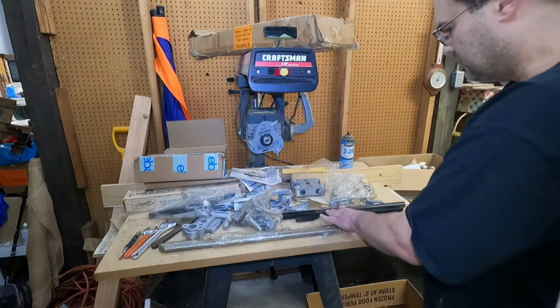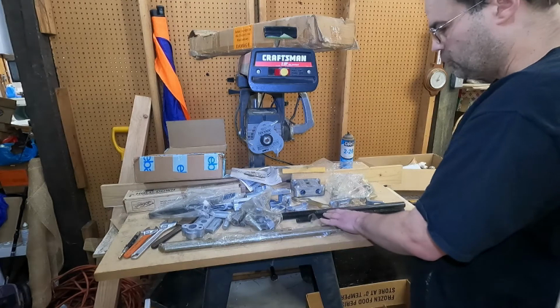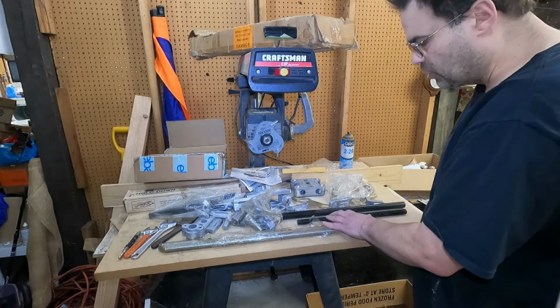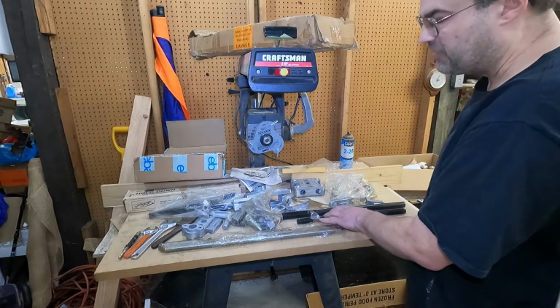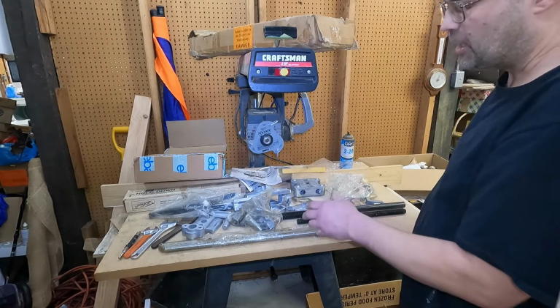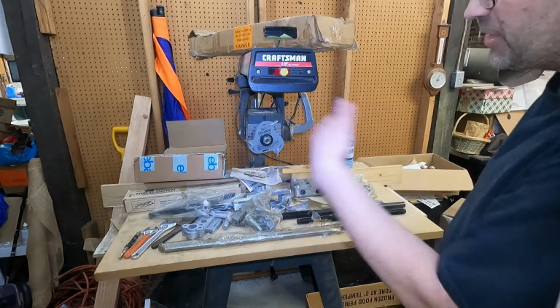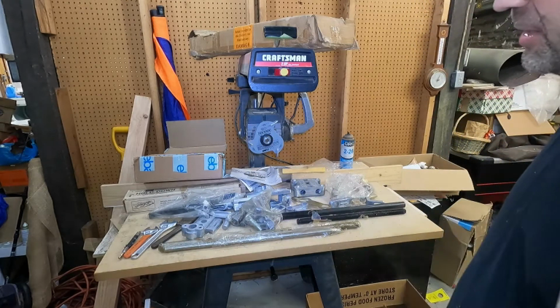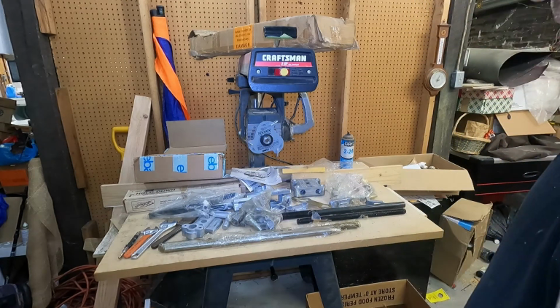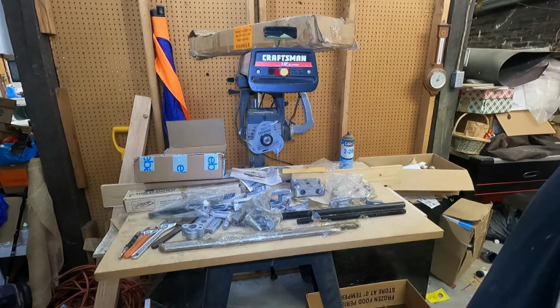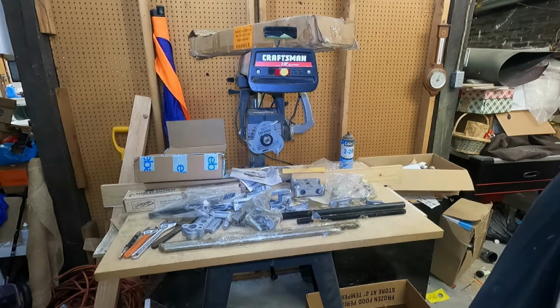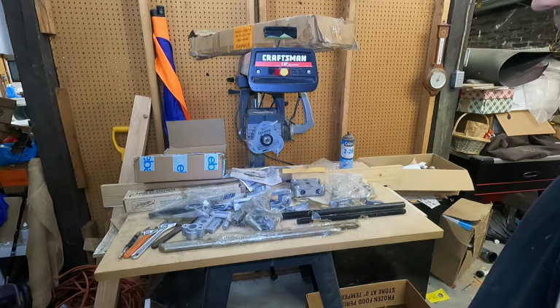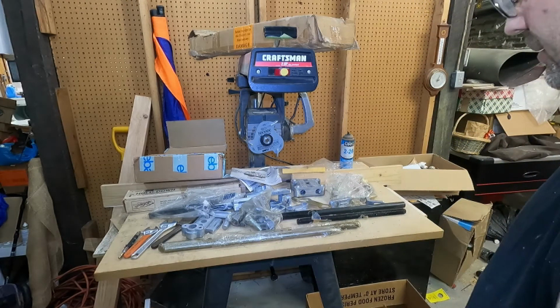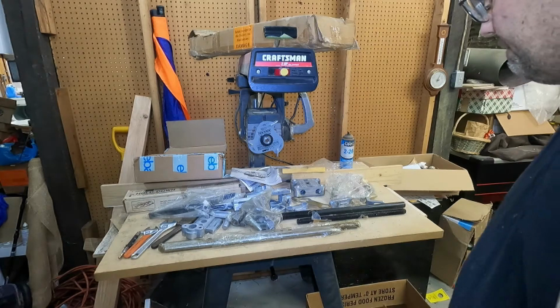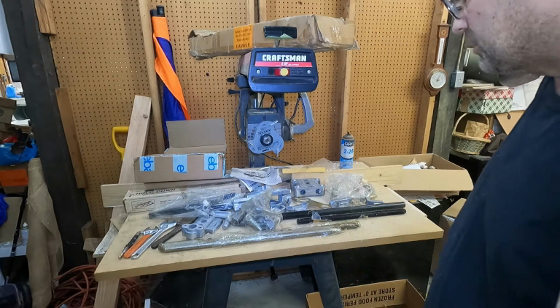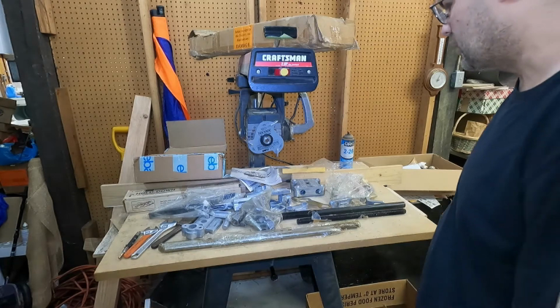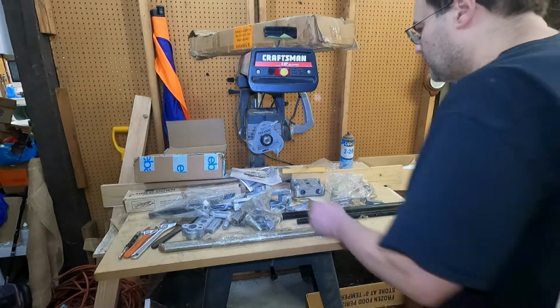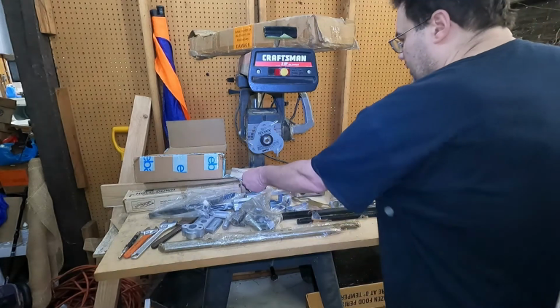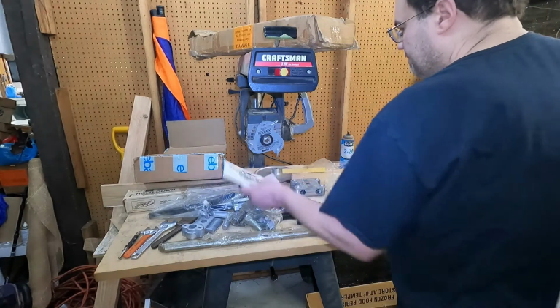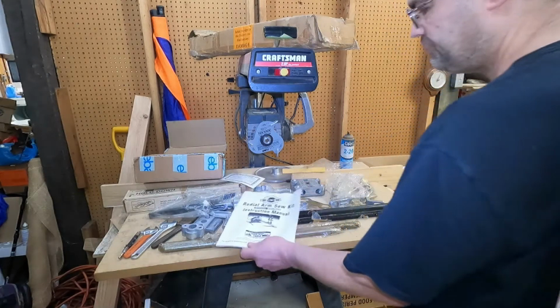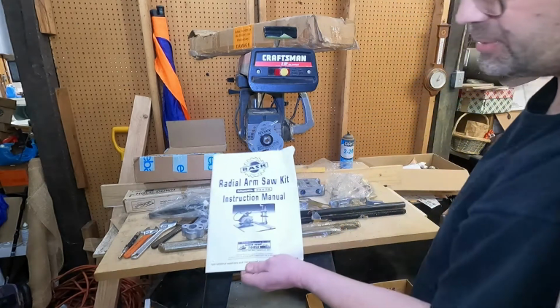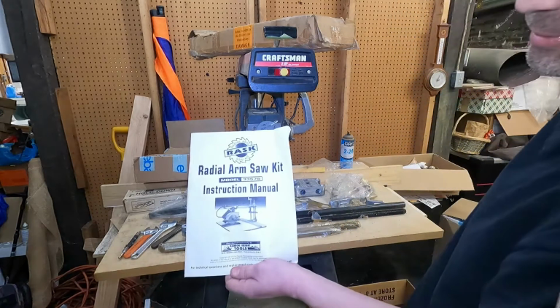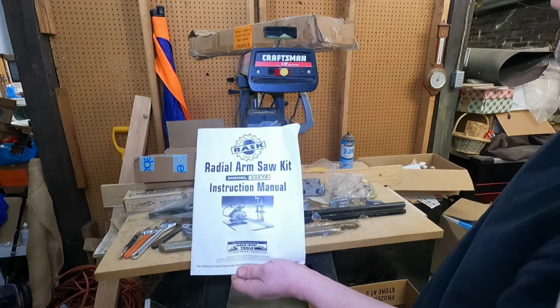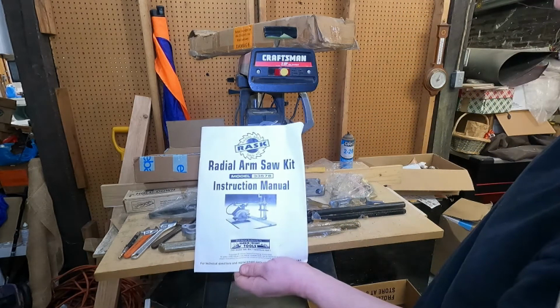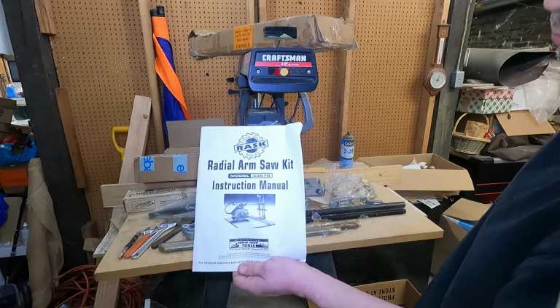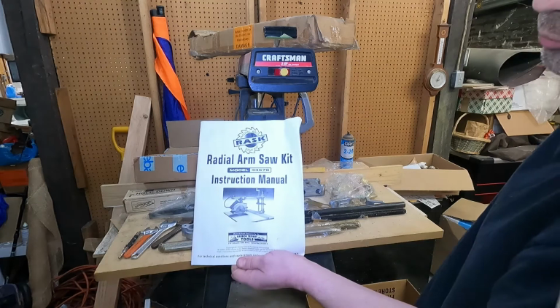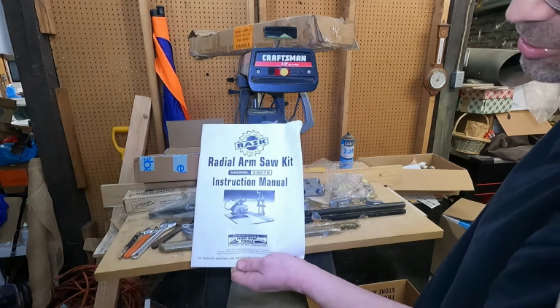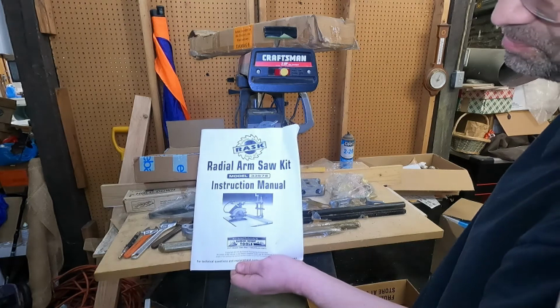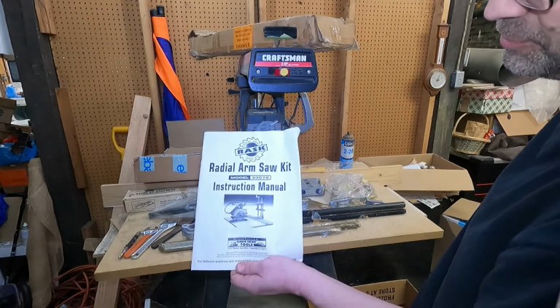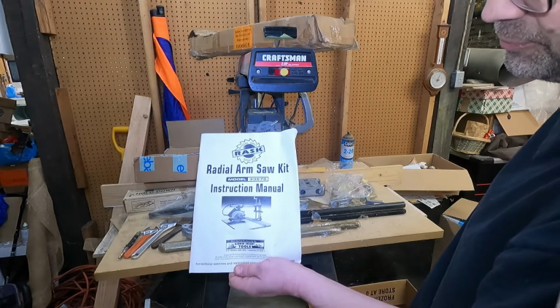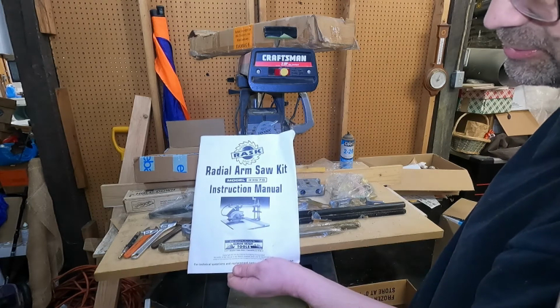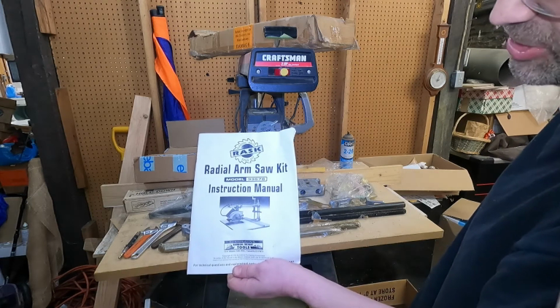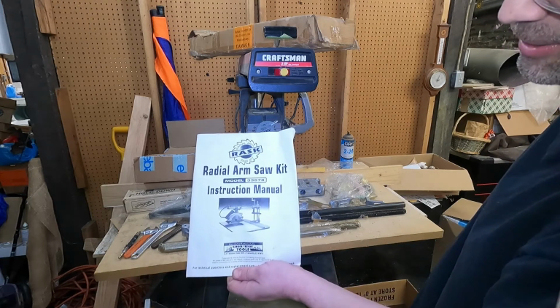Usually I'll do a build video — I'll do this after I get the table cut out and we'll see what it looks like. I always wanted one, so boom, now we're going to try it out.